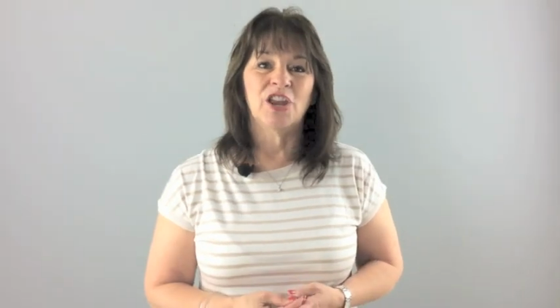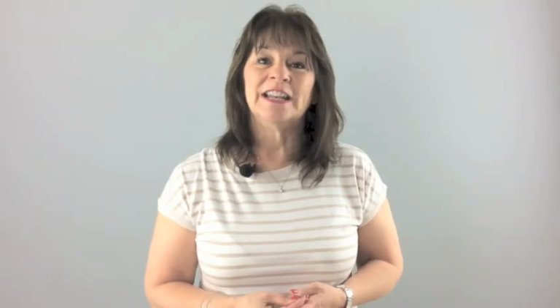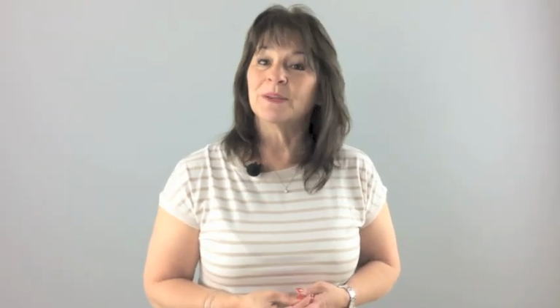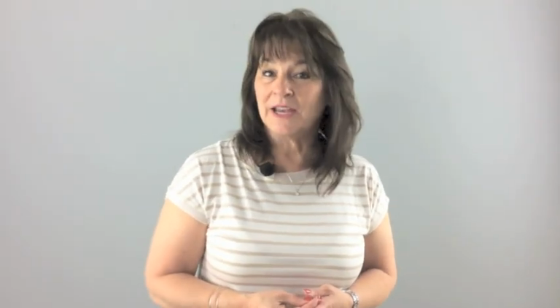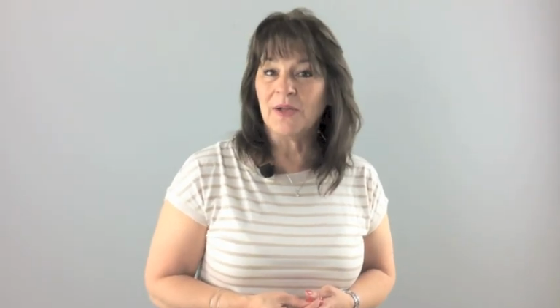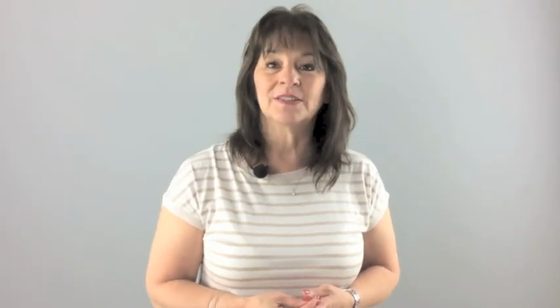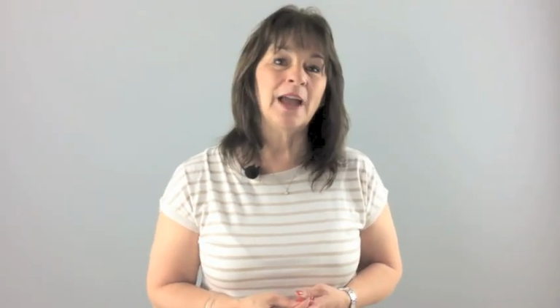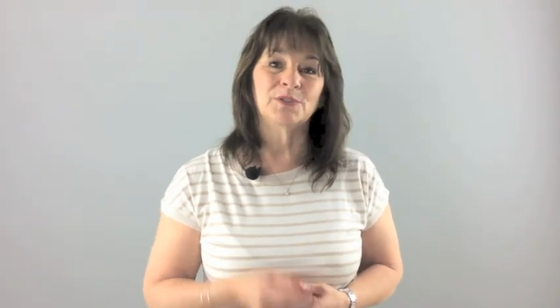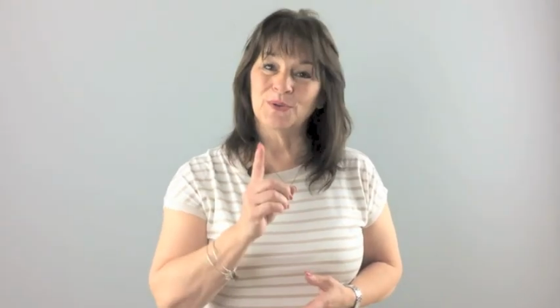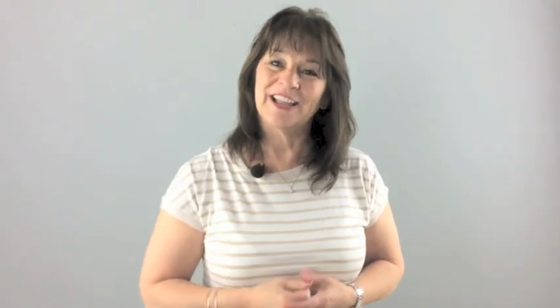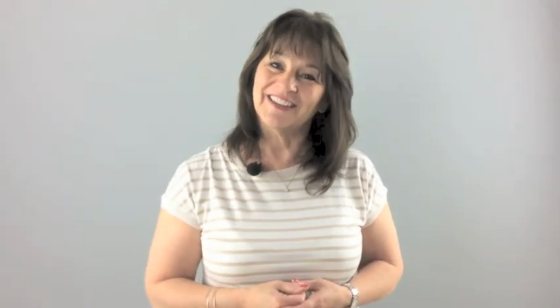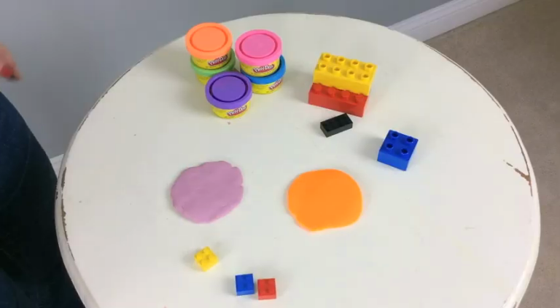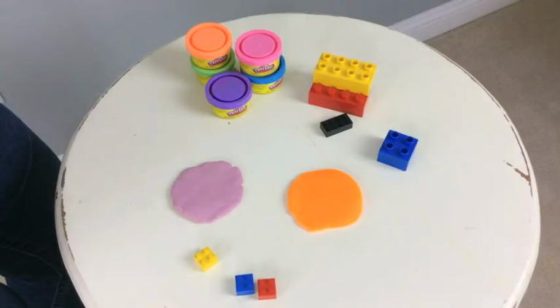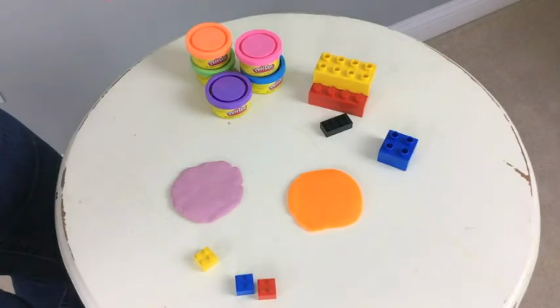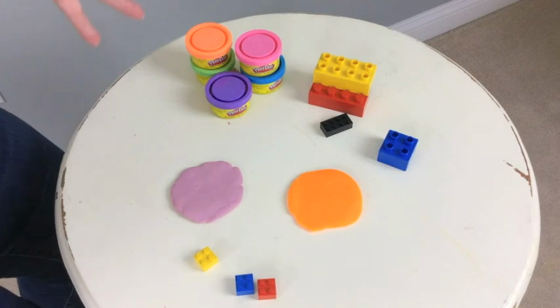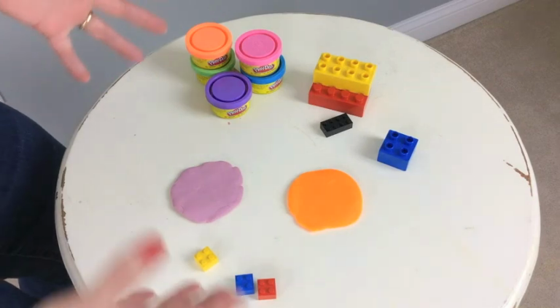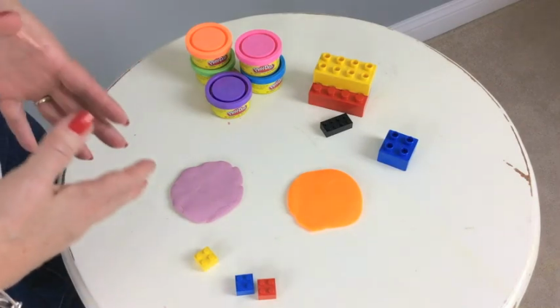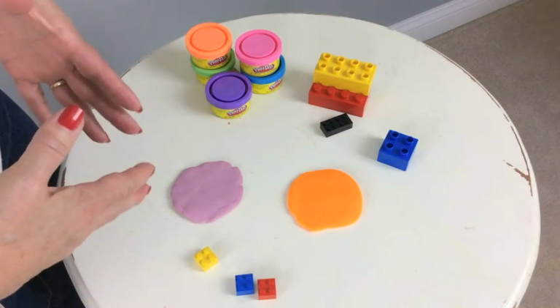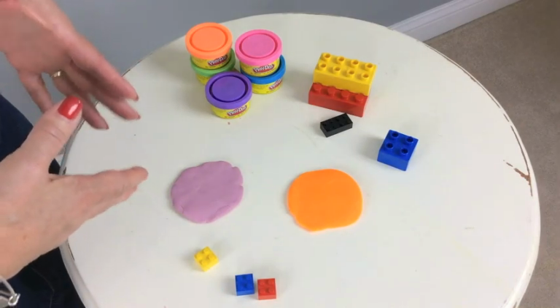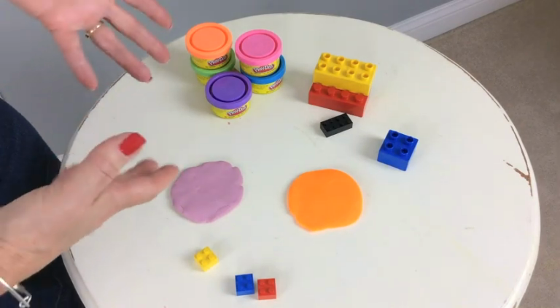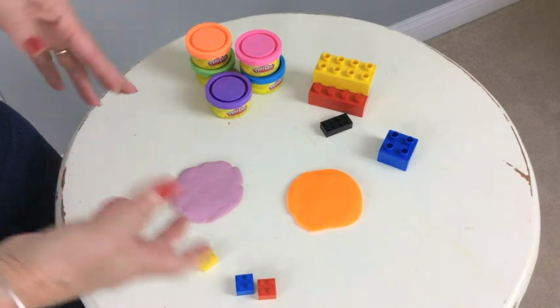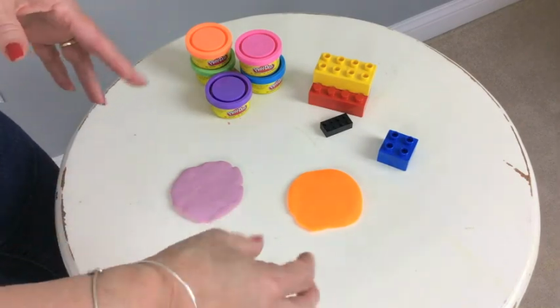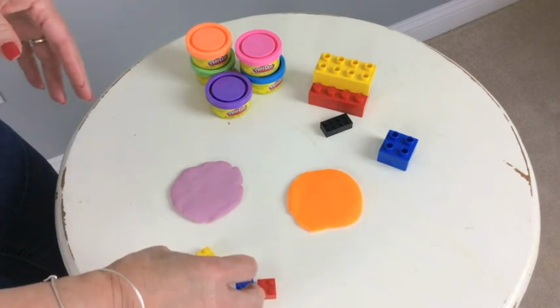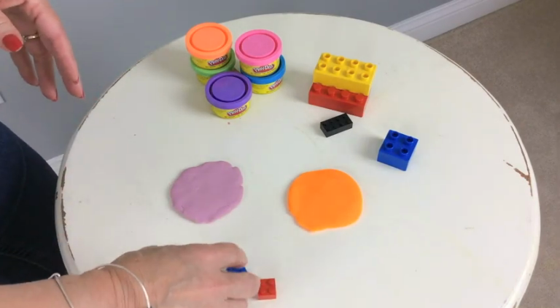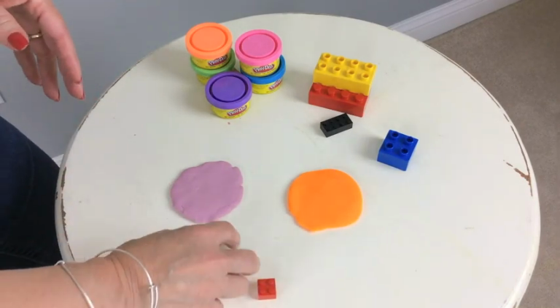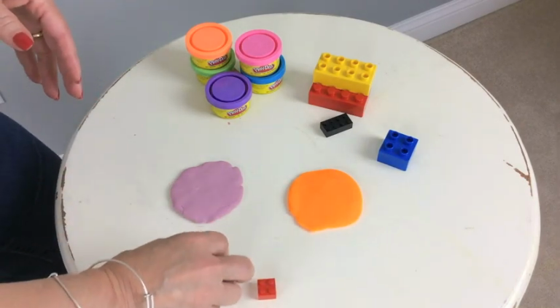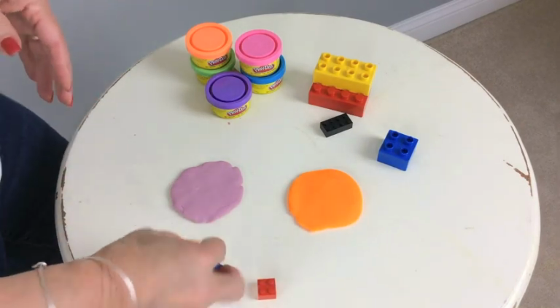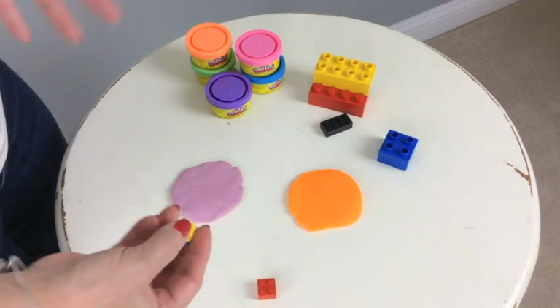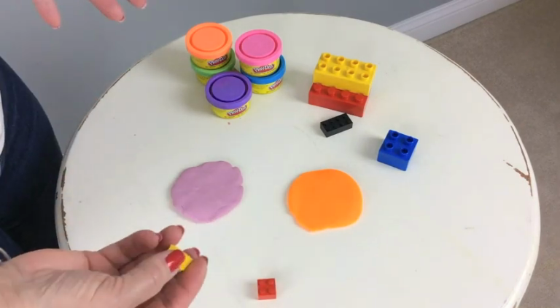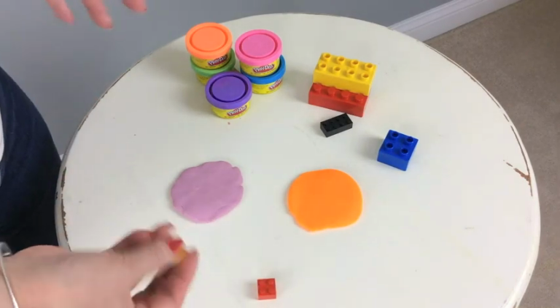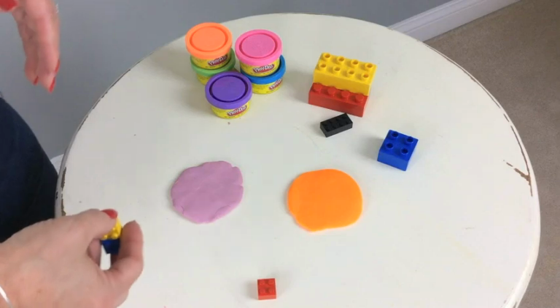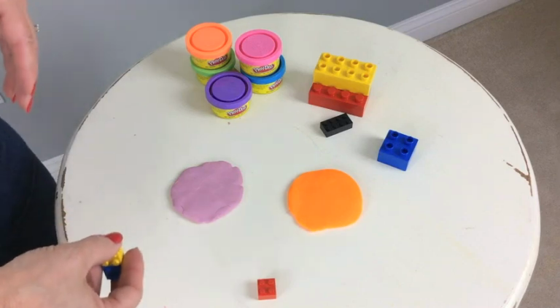You're going to need some Play-Doh and some counters. You can start by gathering together your Play-Doh and some tokens to do your multiplication facts.